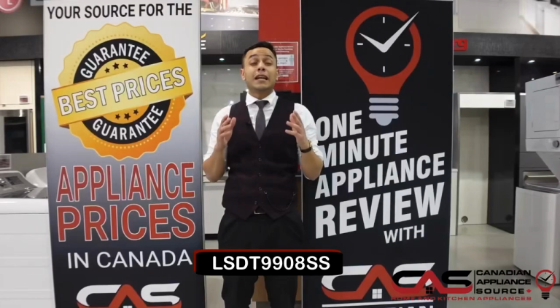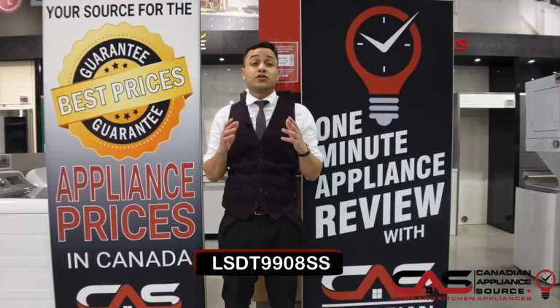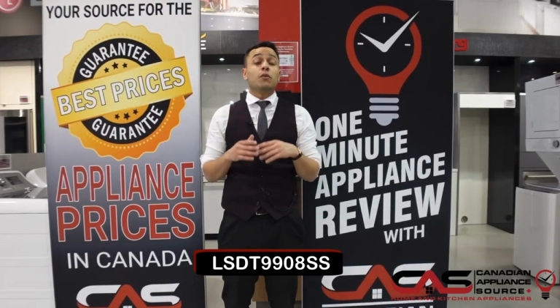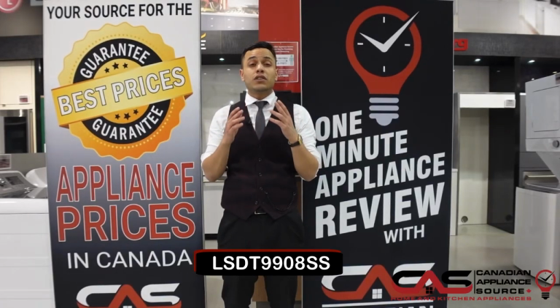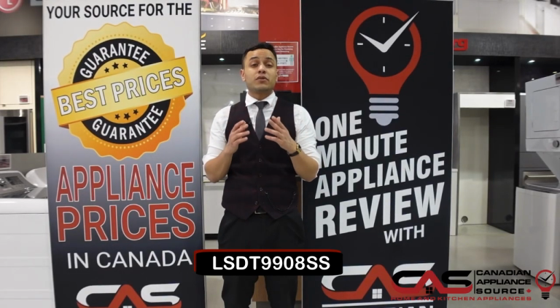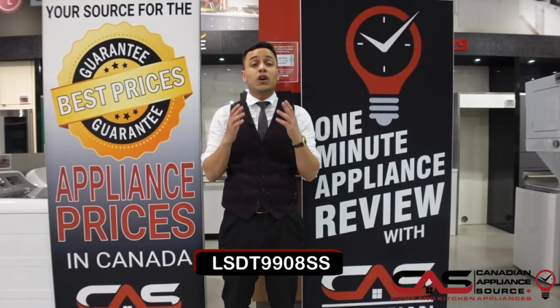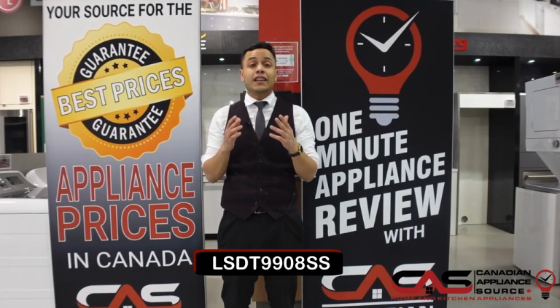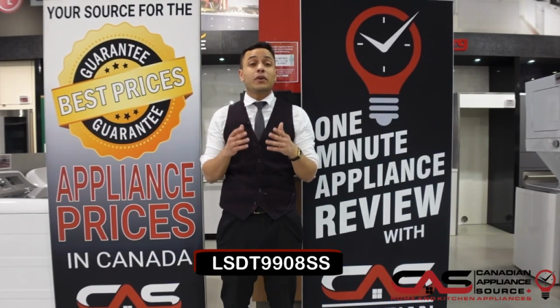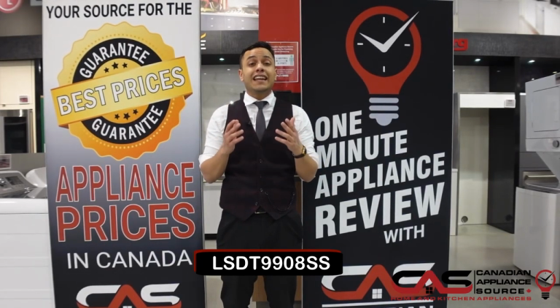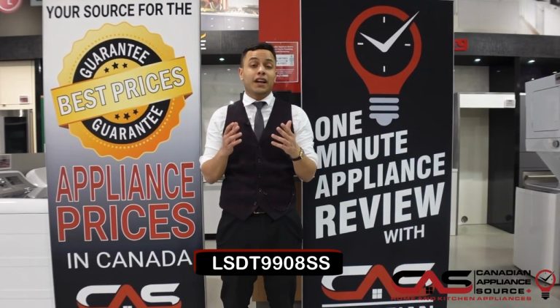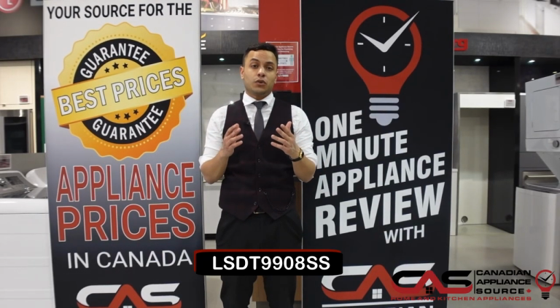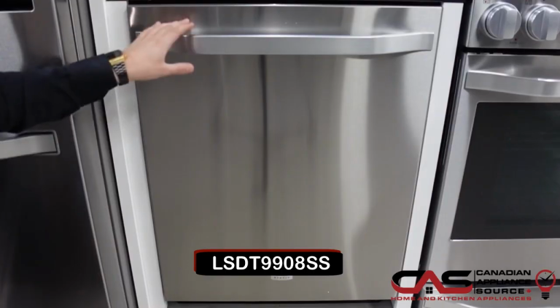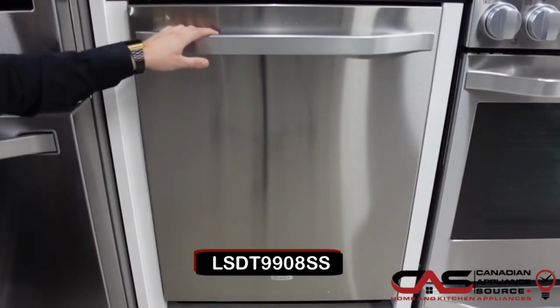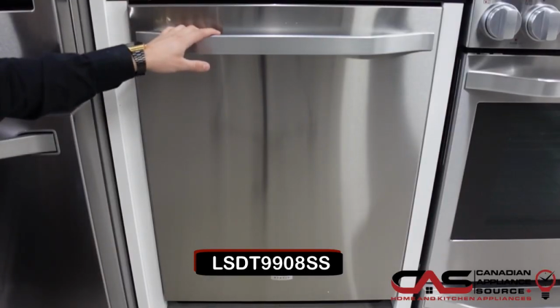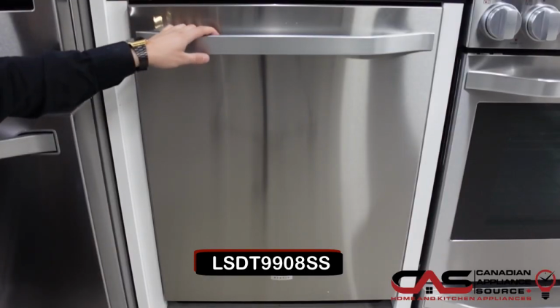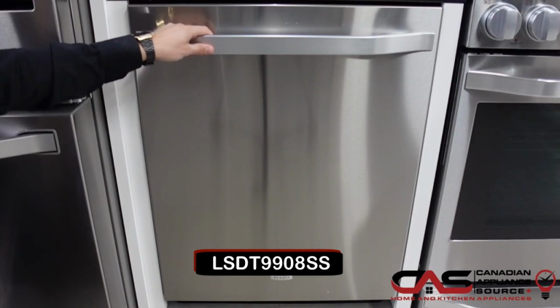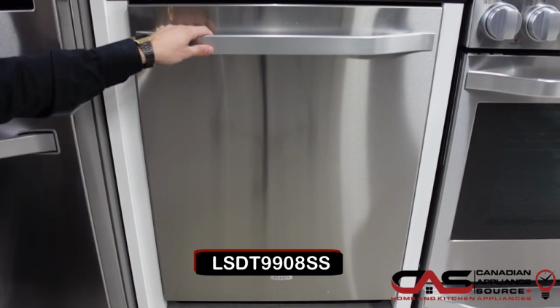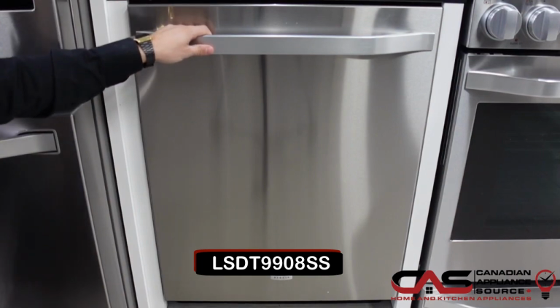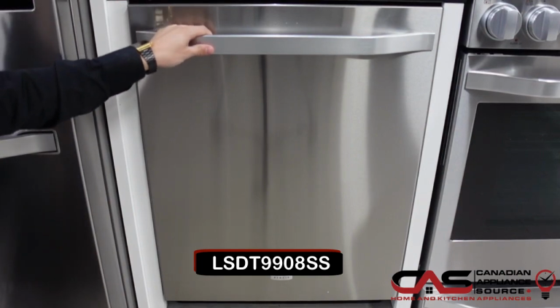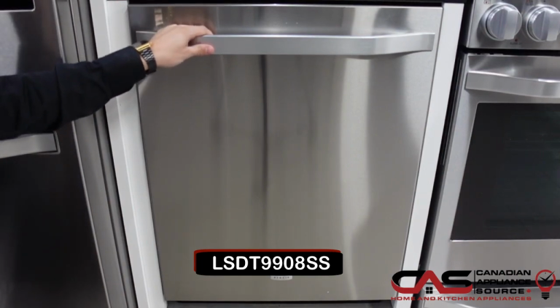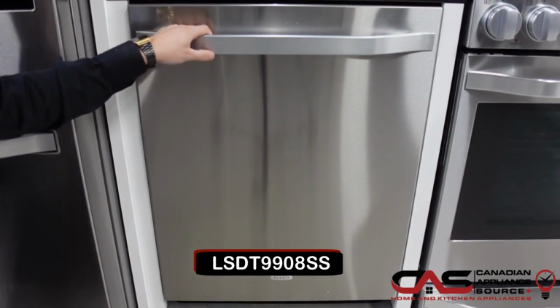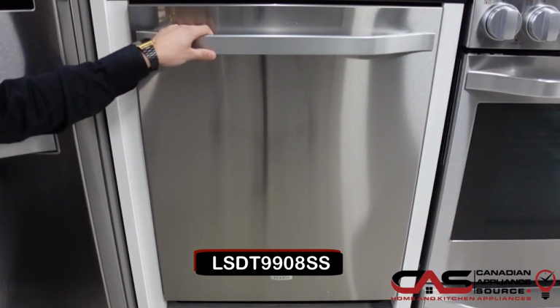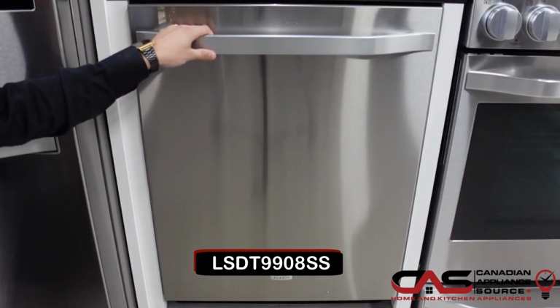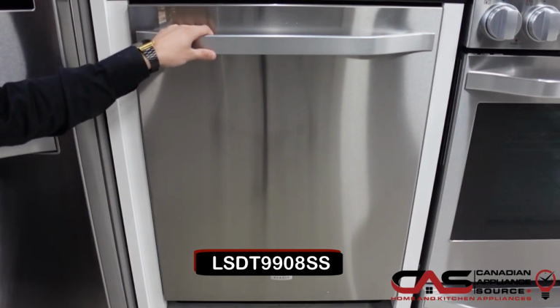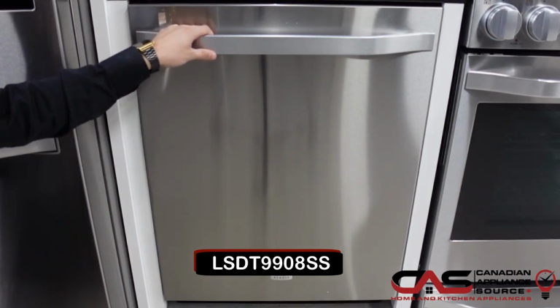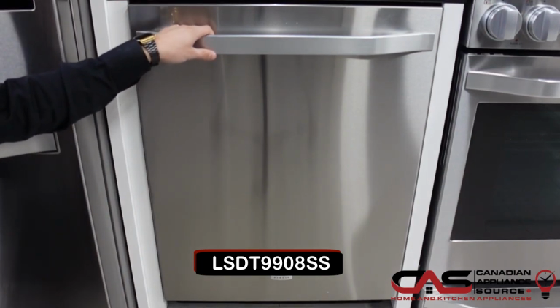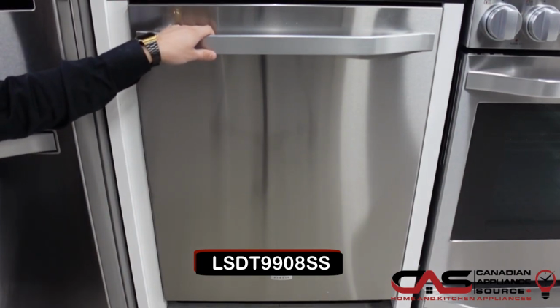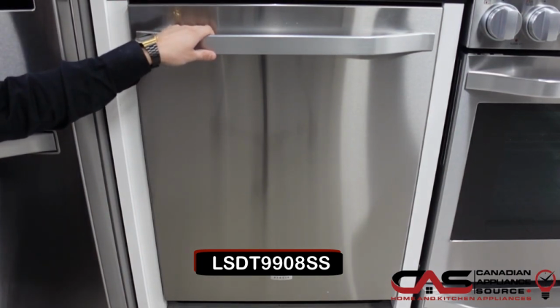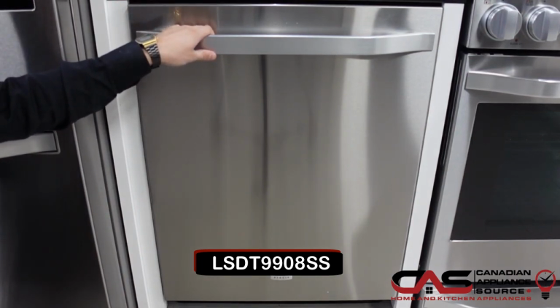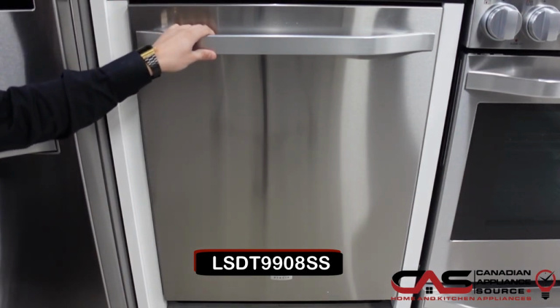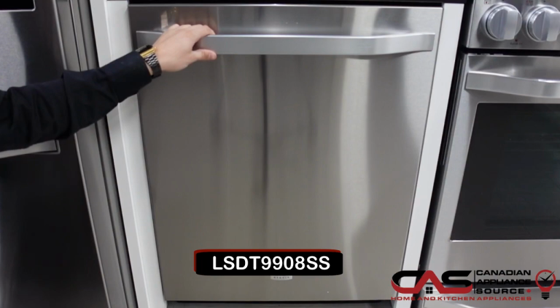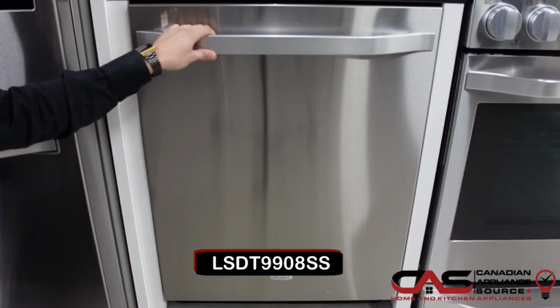My name is Andre and welcome to another episode of One Minute Info with Canadian Appliance Source. Here we have the beautiful LG Studio Dishwasher, model number LSDT9908SS.